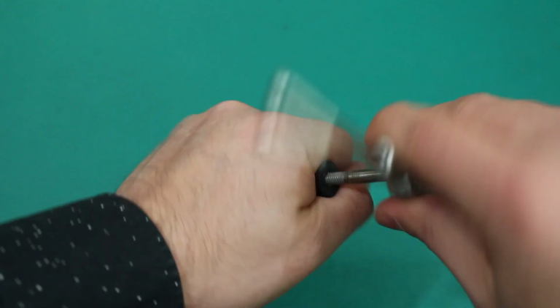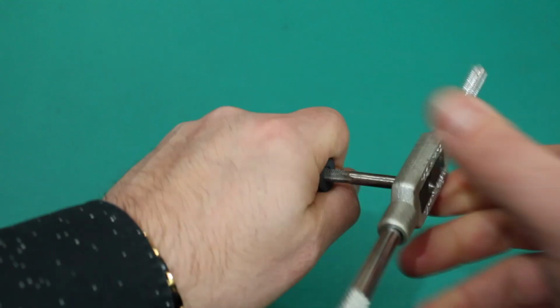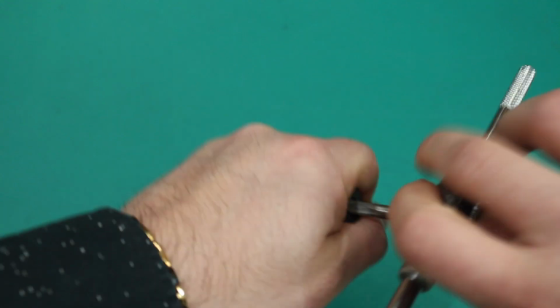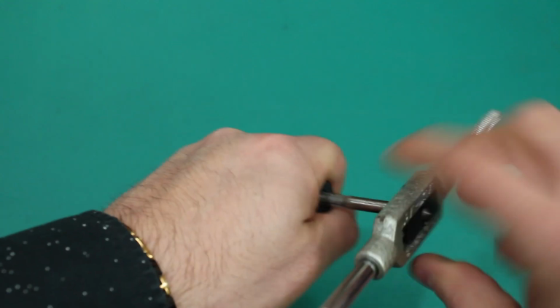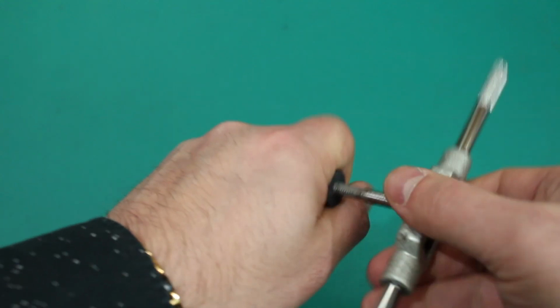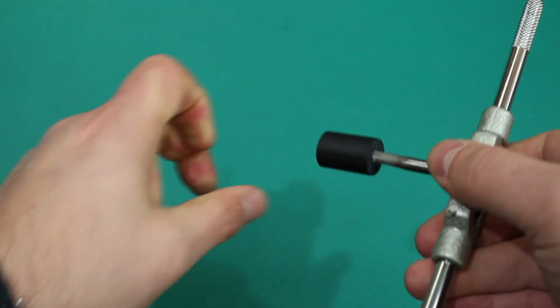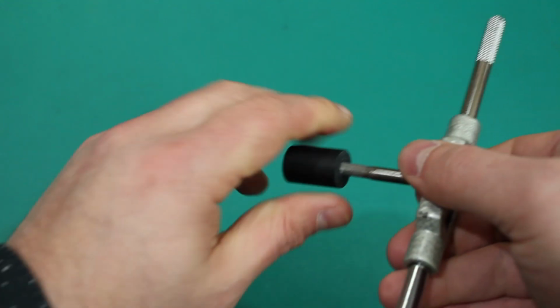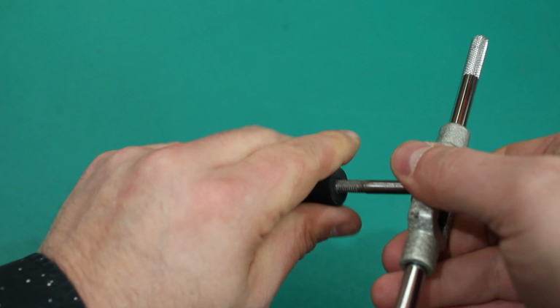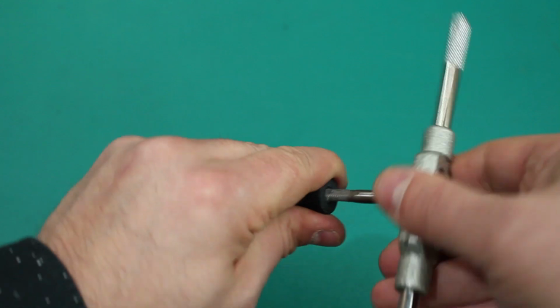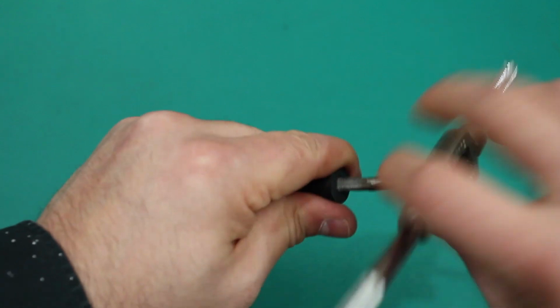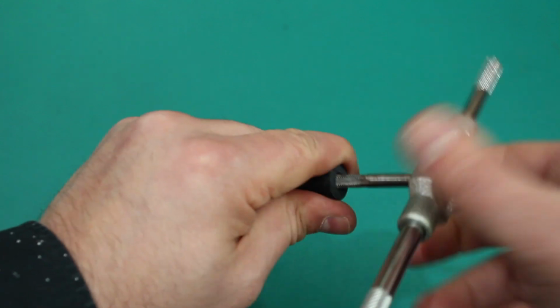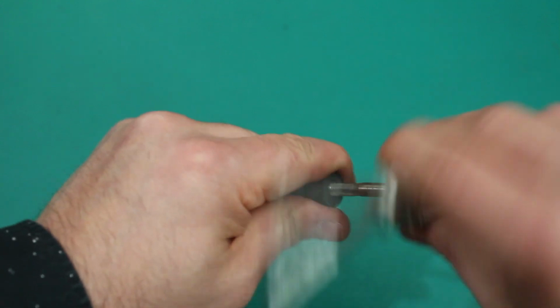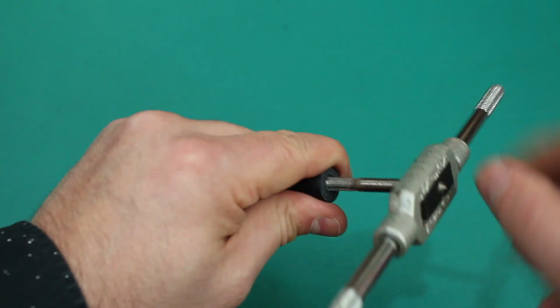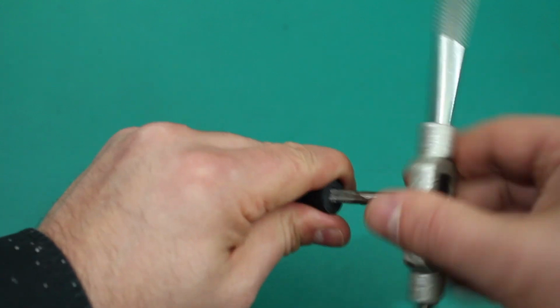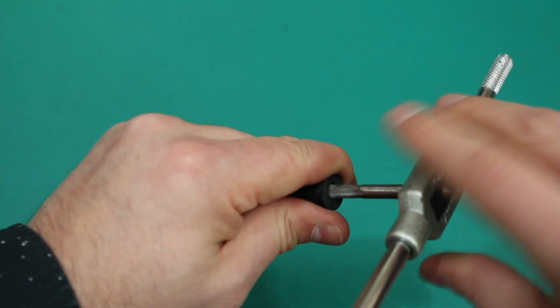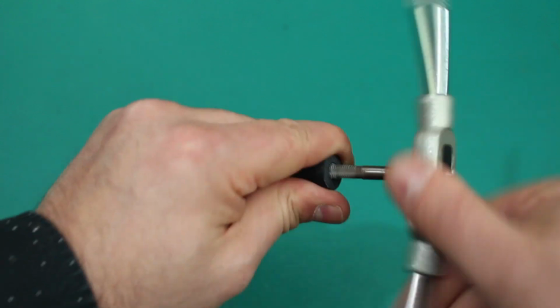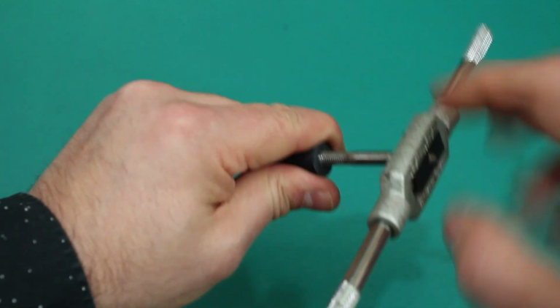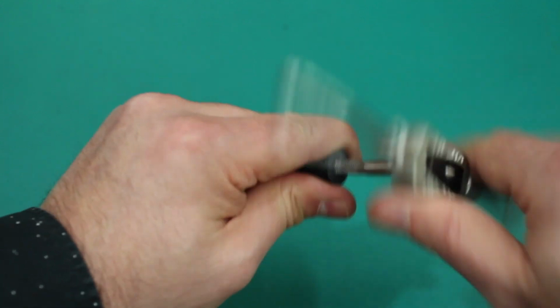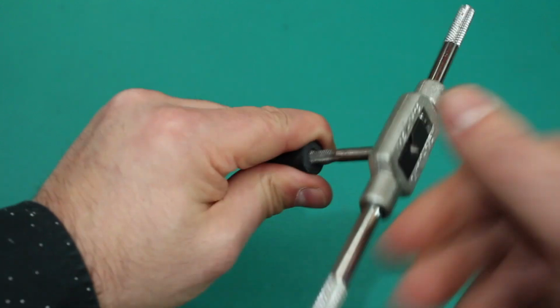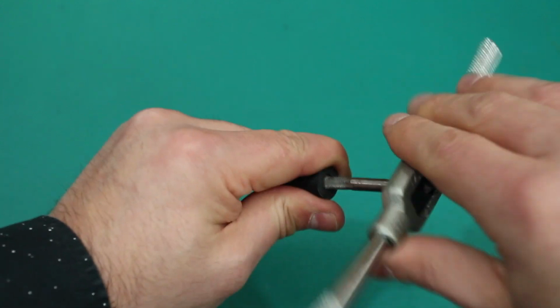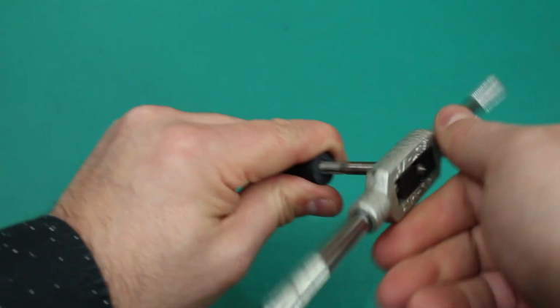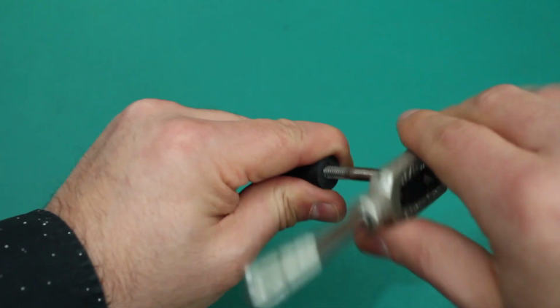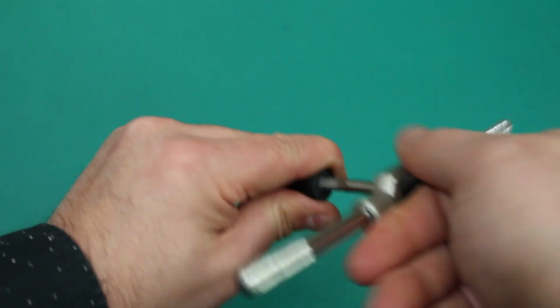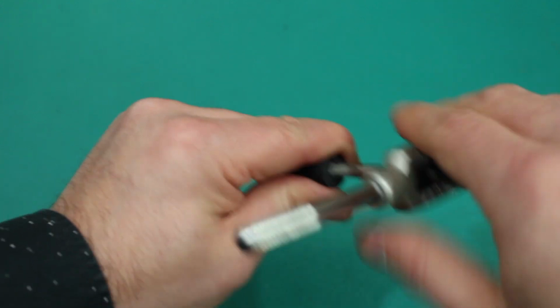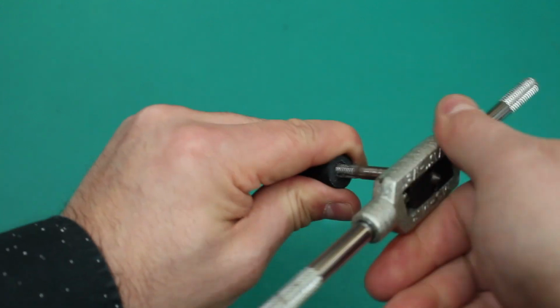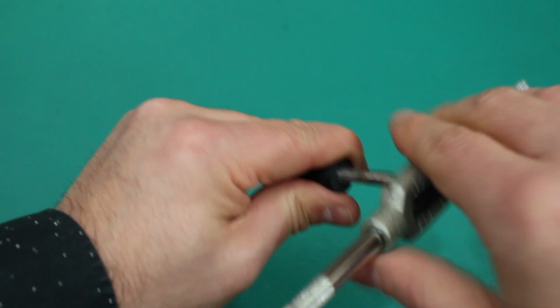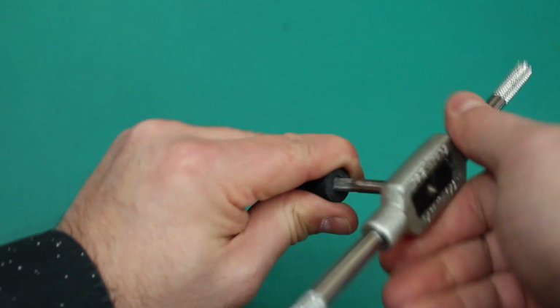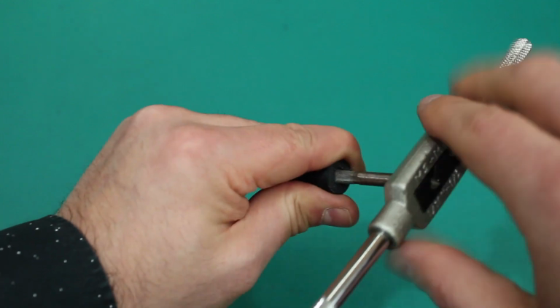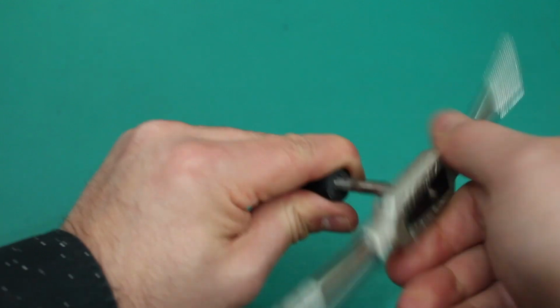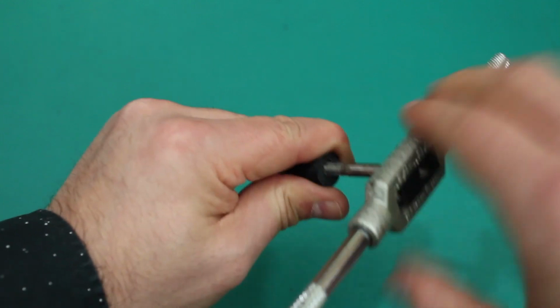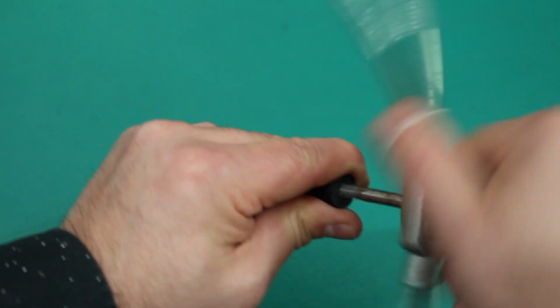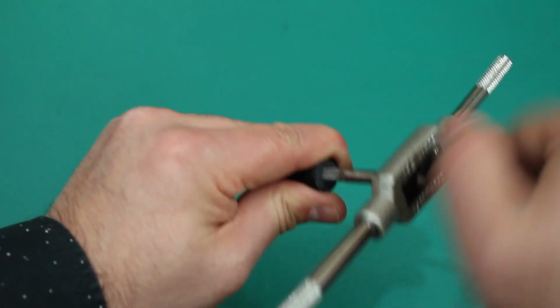When you're threading the Mag Clip, don't try to do it all in one pass. Just back it off a little bit, let the shavings fall out the bottom, and then continue on.